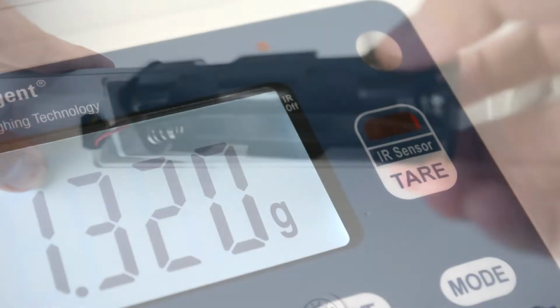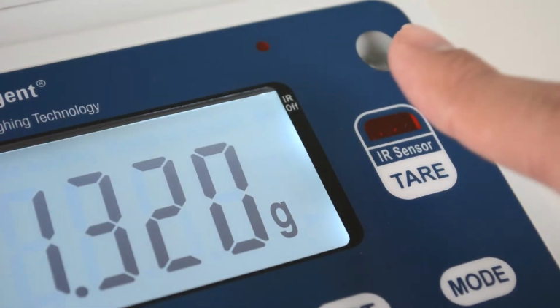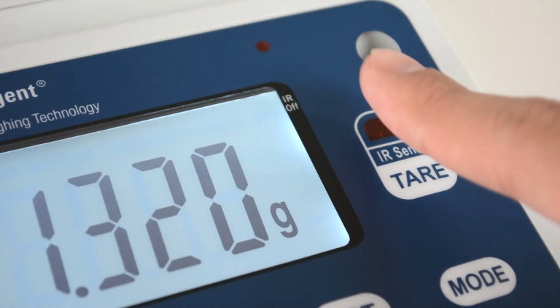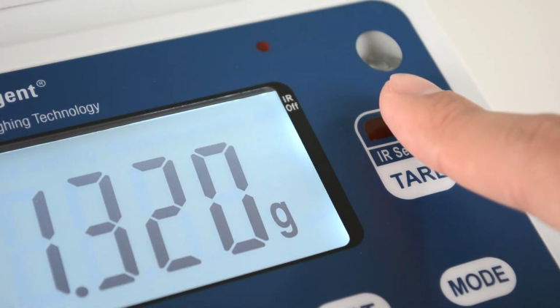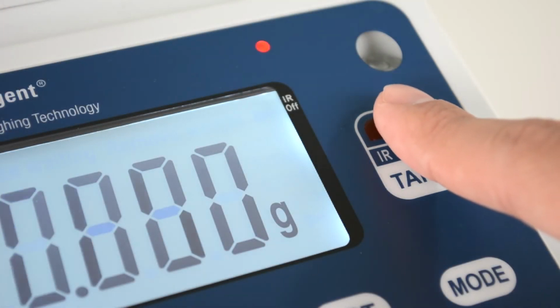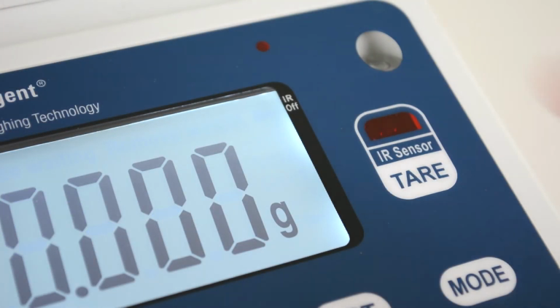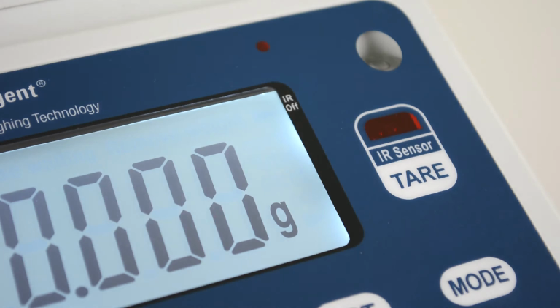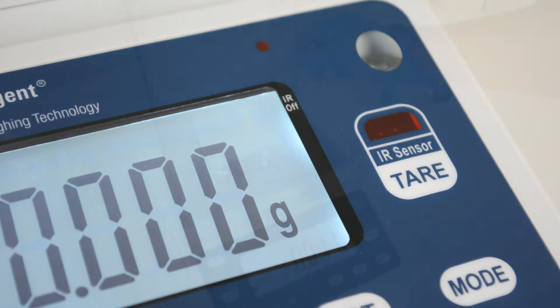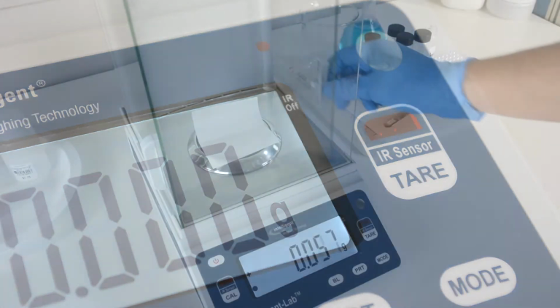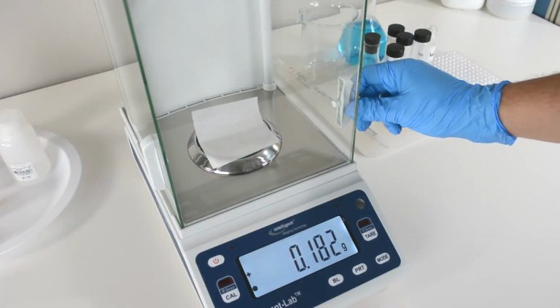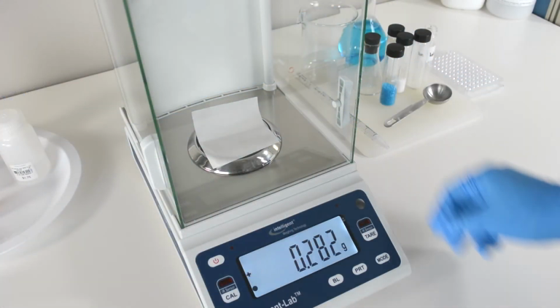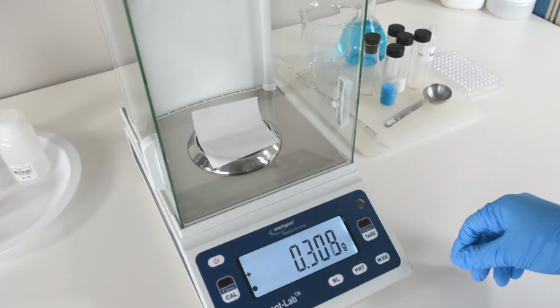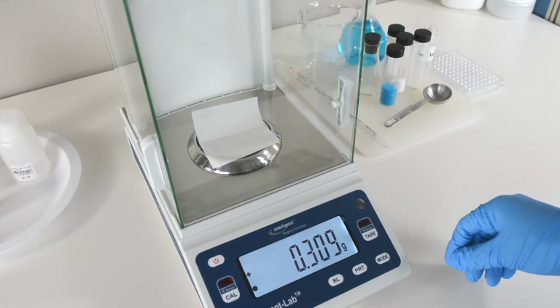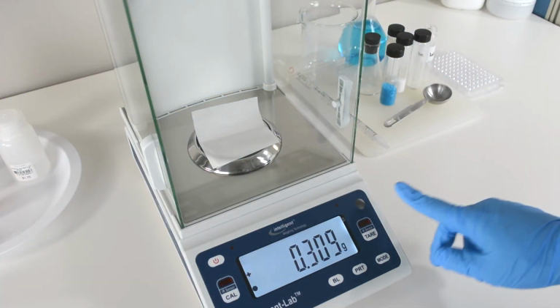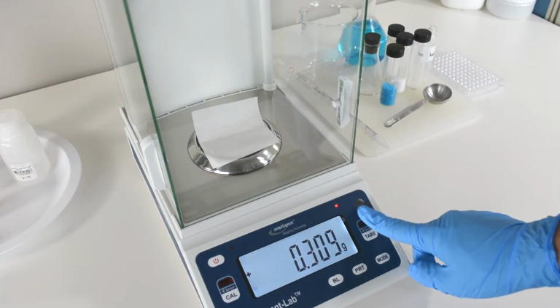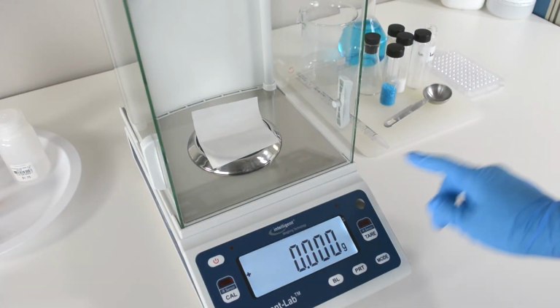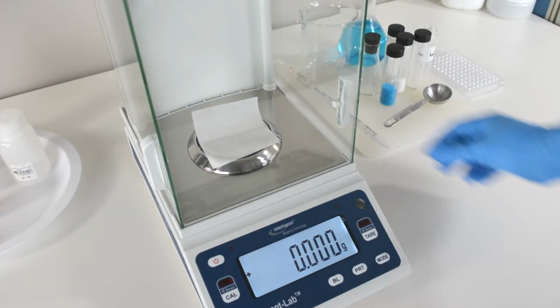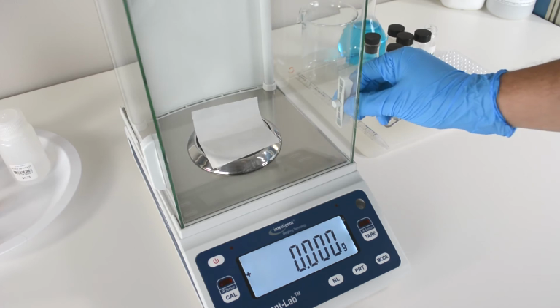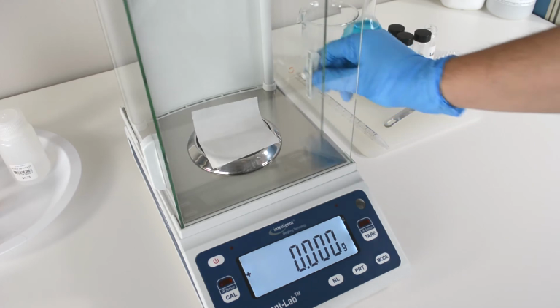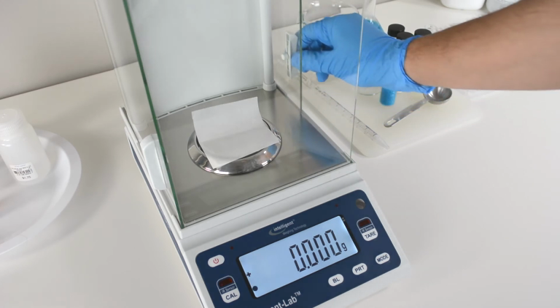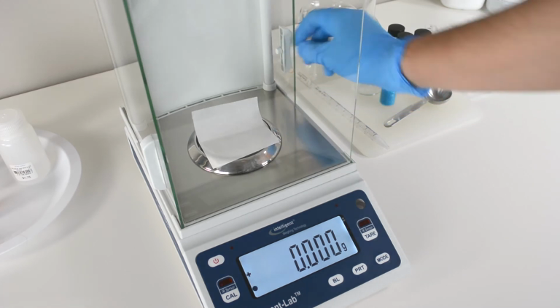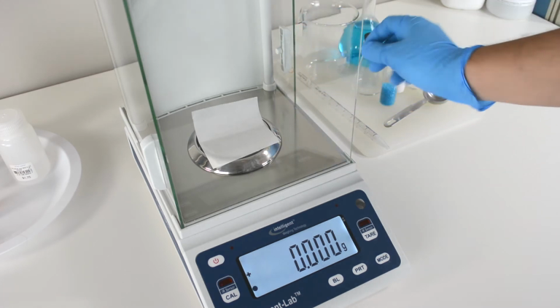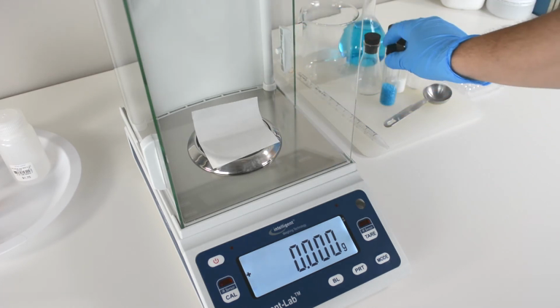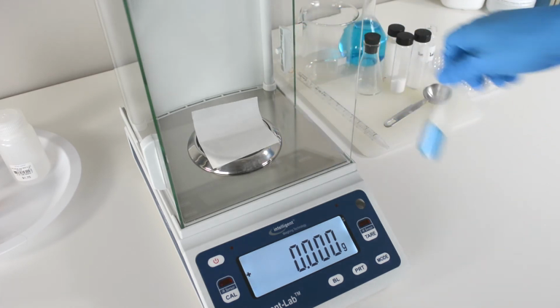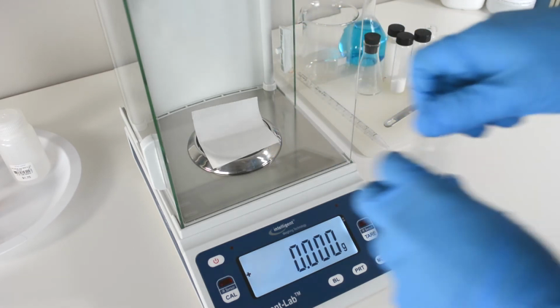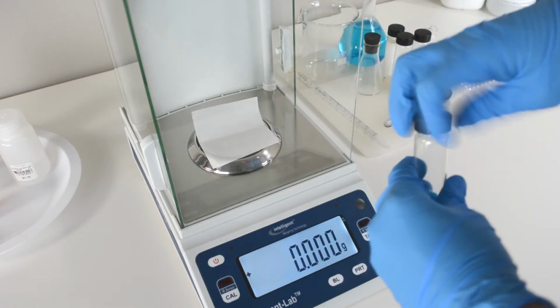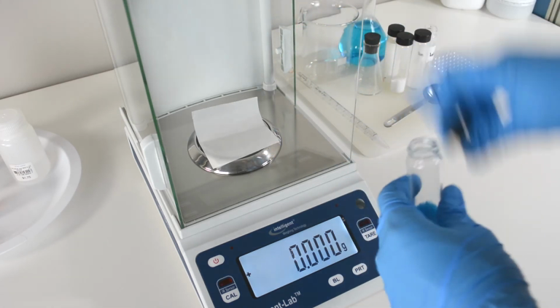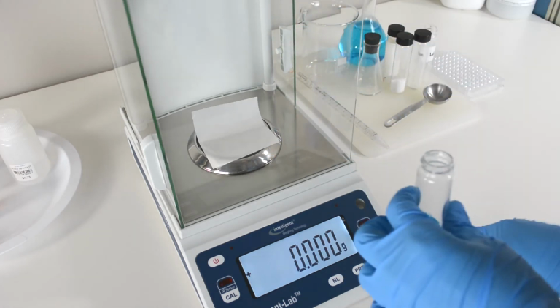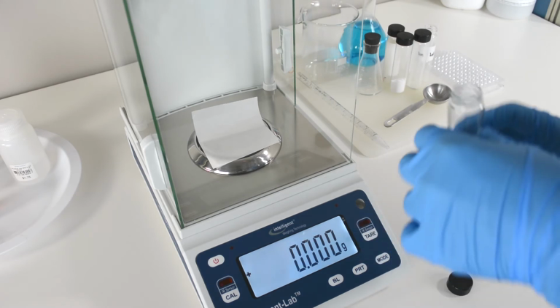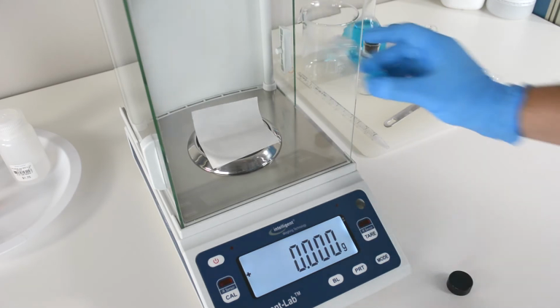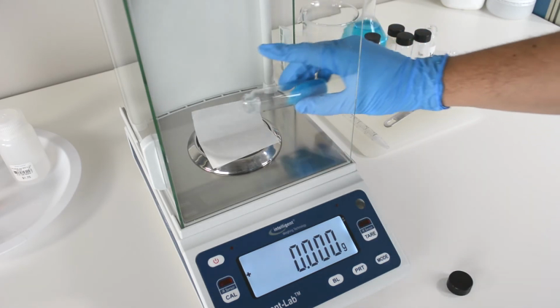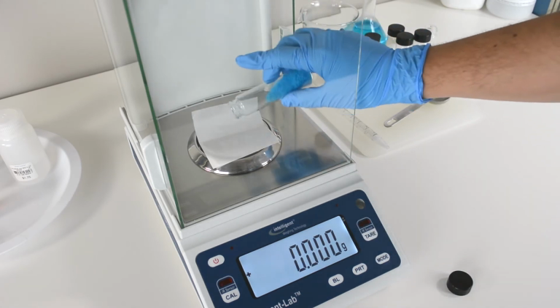A new feature on the PM is the infrared sensor. Place your finger over the sensor for a few seconds and the balance will tare without you needing to touch it. This will allow for contamination control and will help prevent vibration that may be caused by touching the balance.